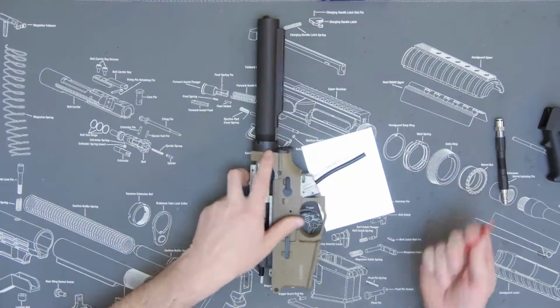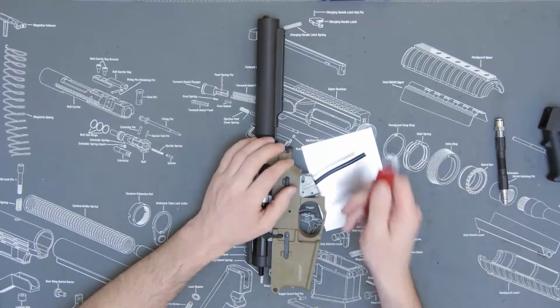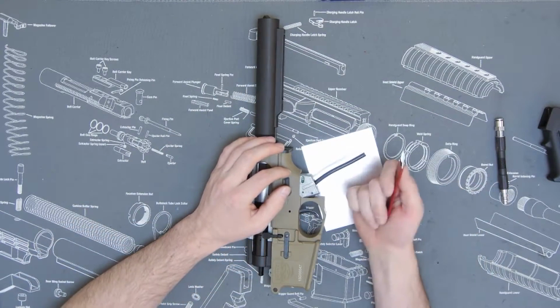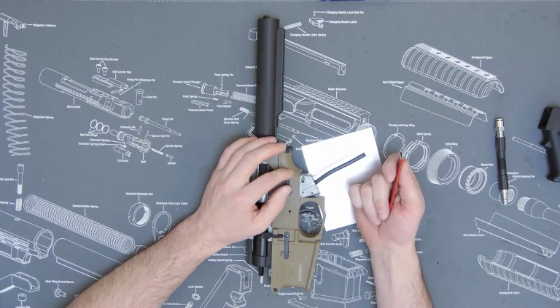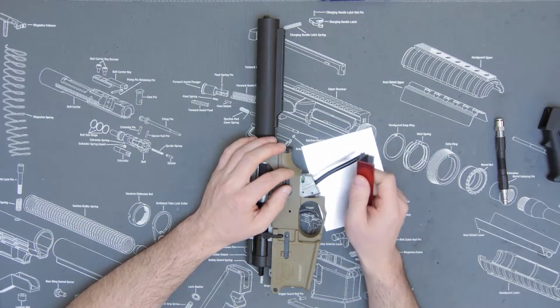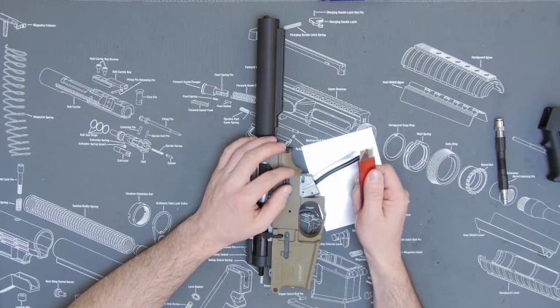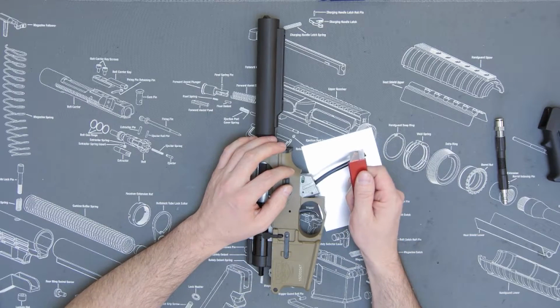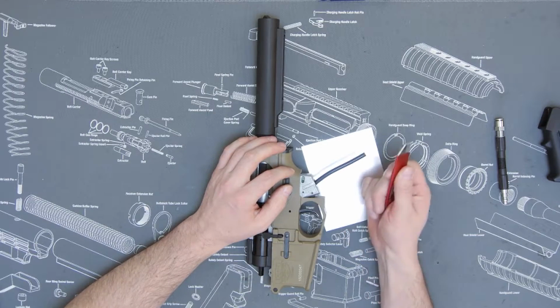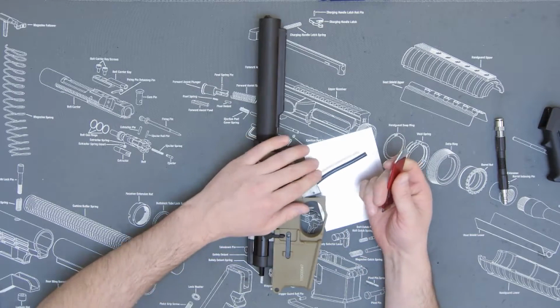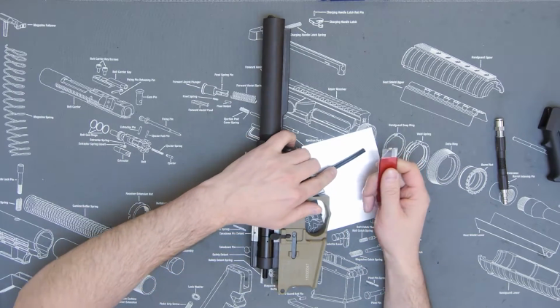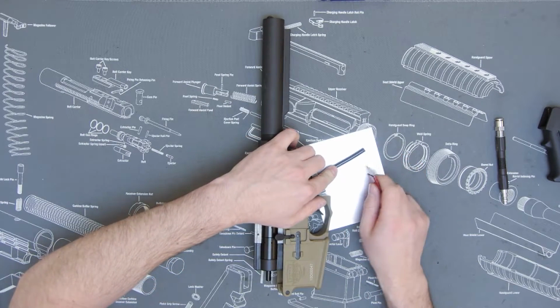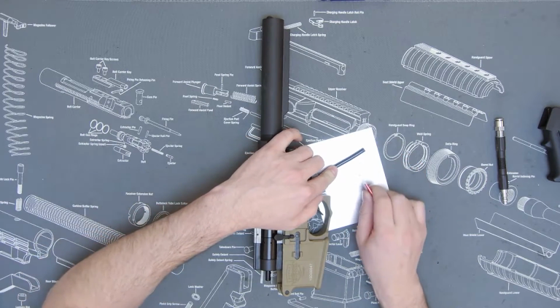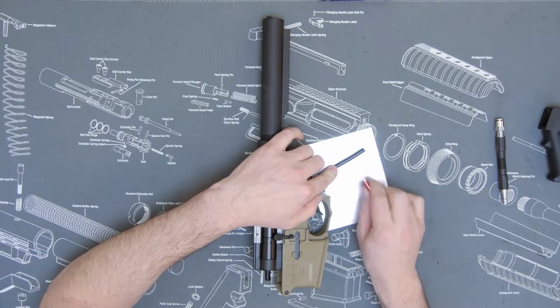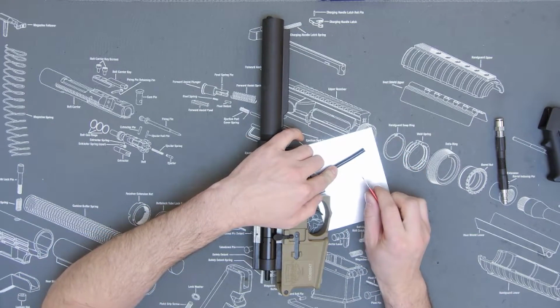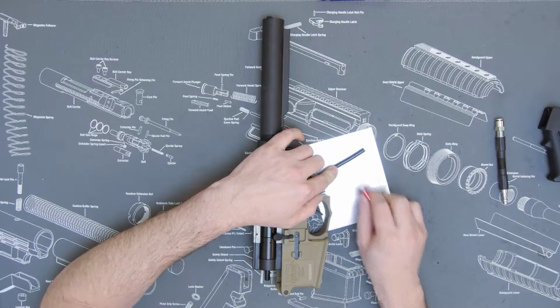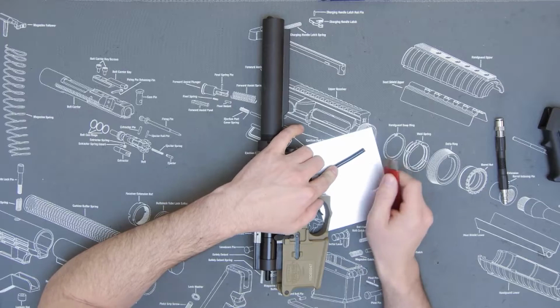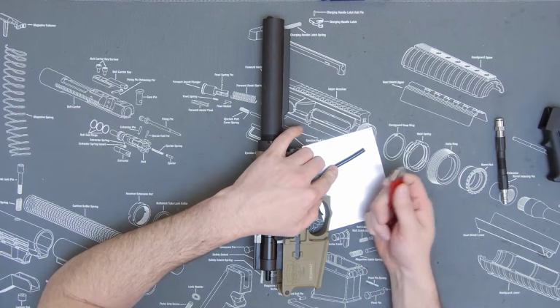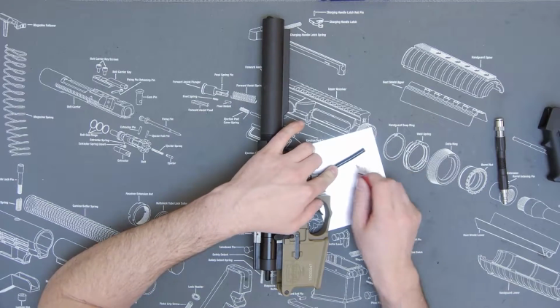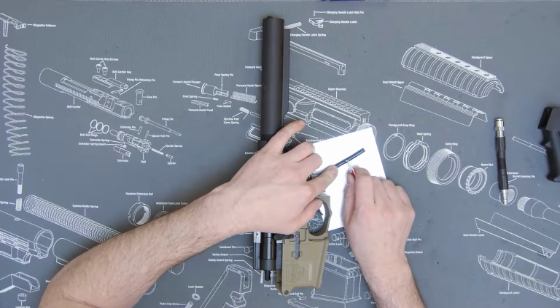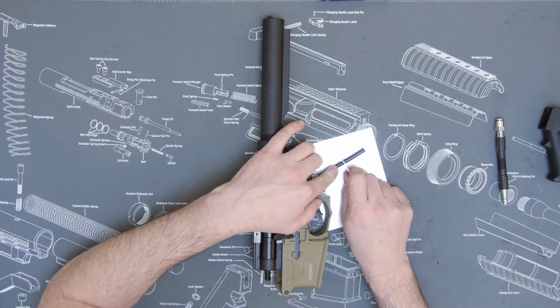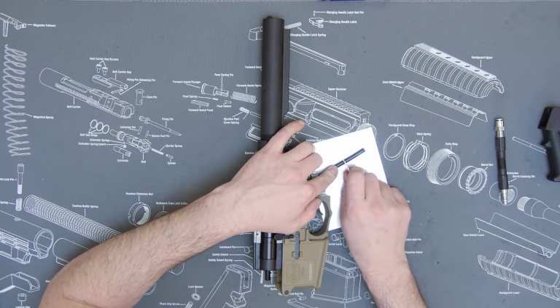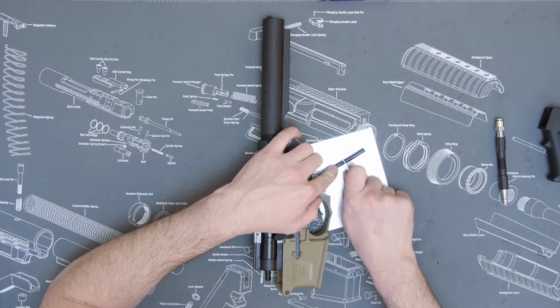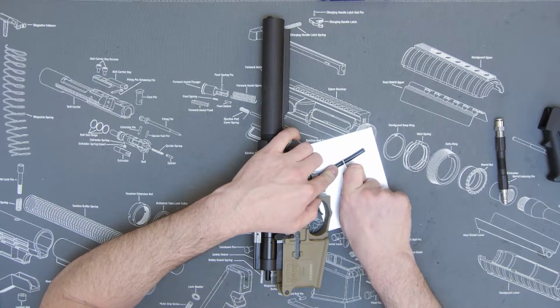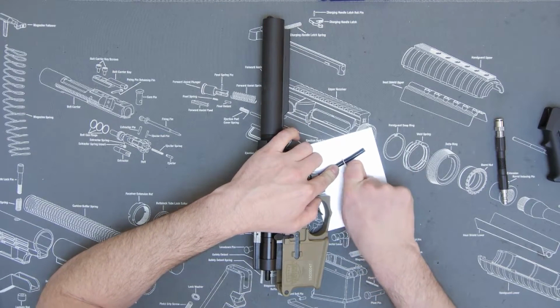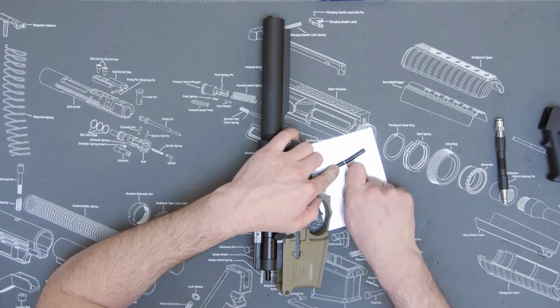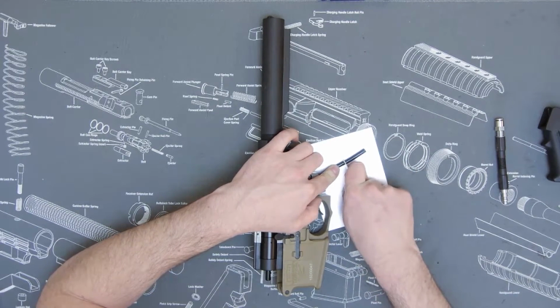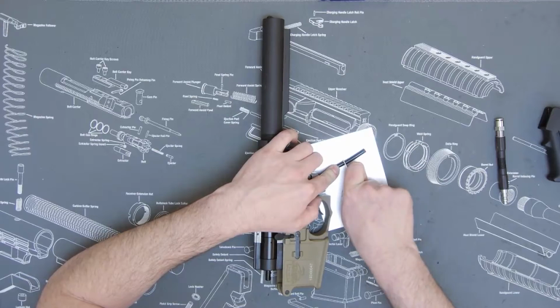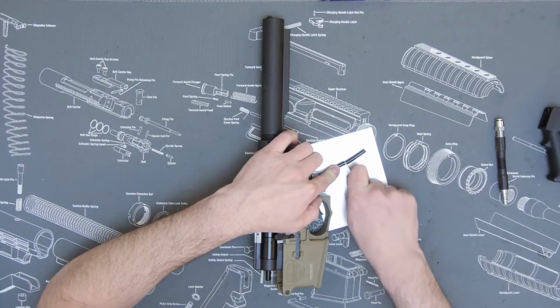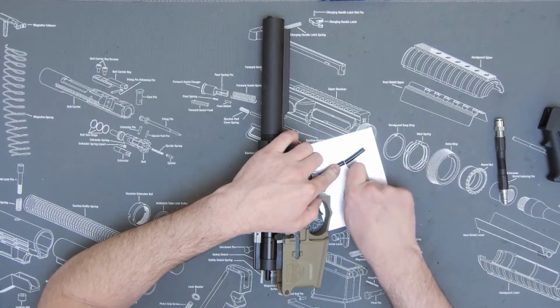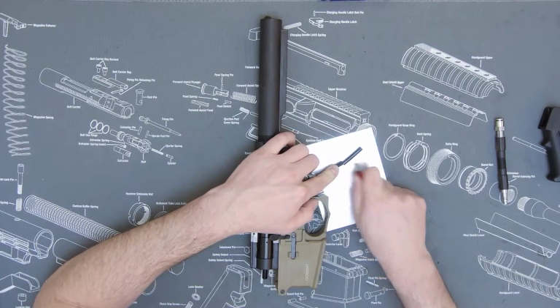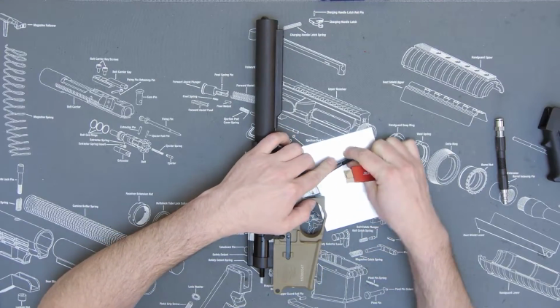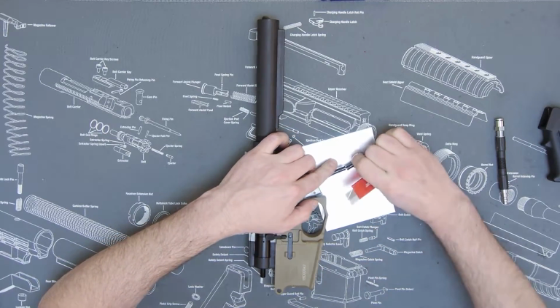I'll usually get something sharp like a razor knife or an X-Acto knife and cut on something hard so I don't cut my mat. I'm going to go halfway and just make a straight, nice clean cut.